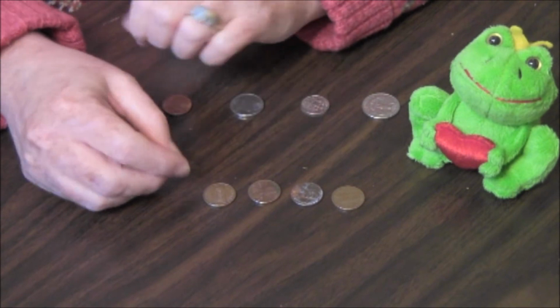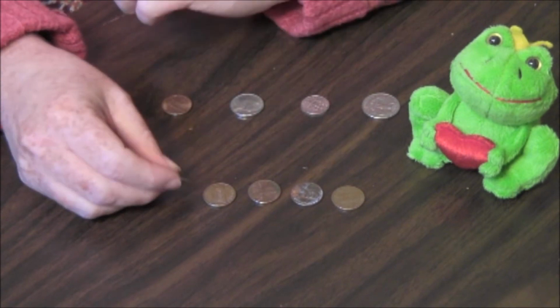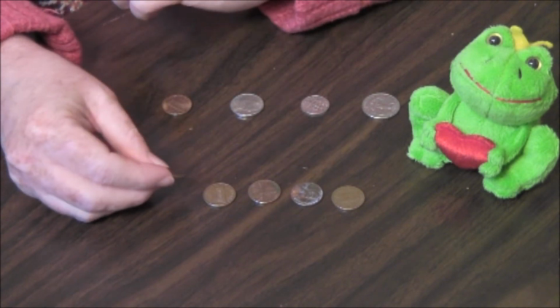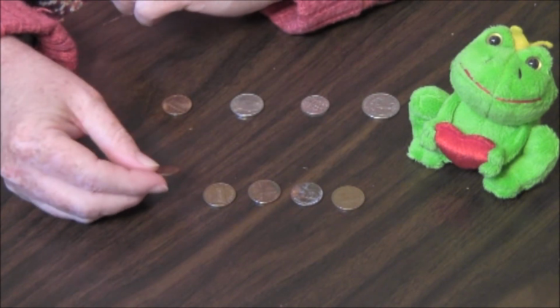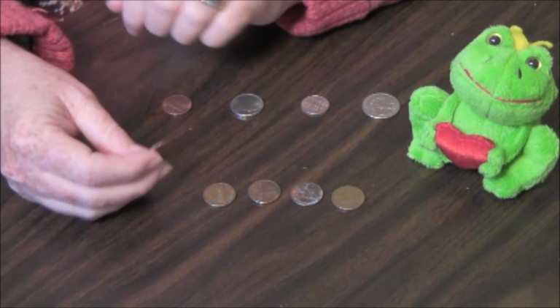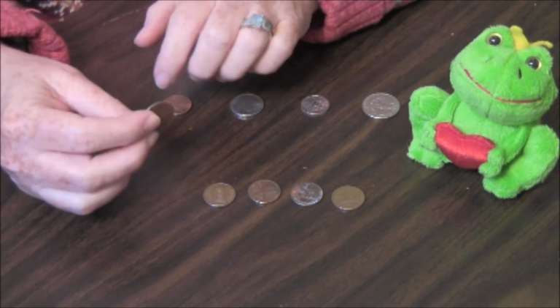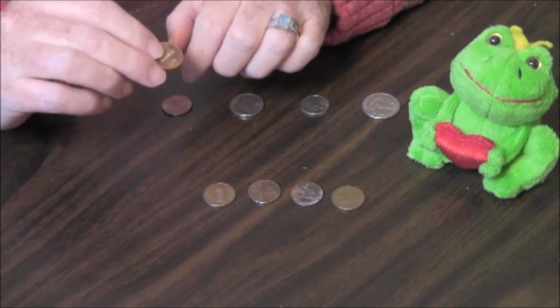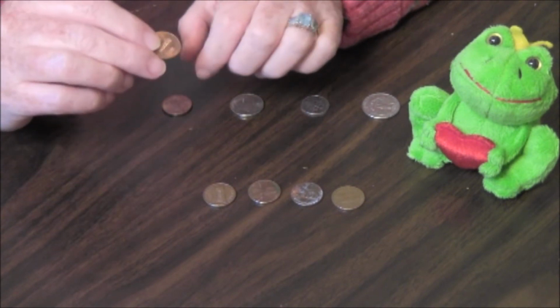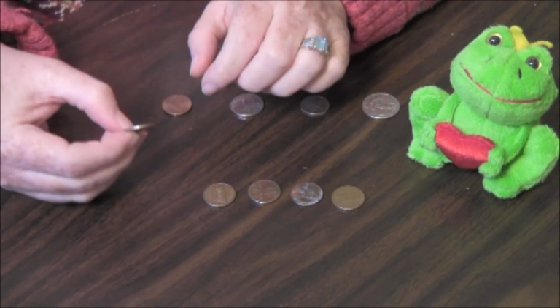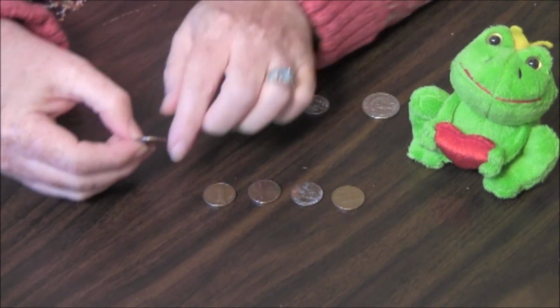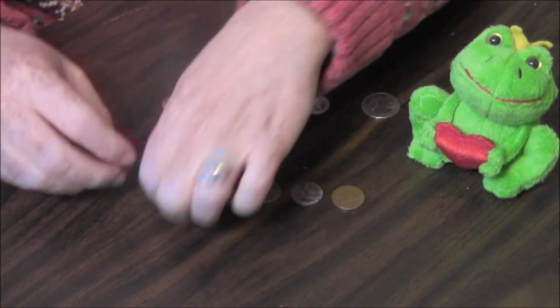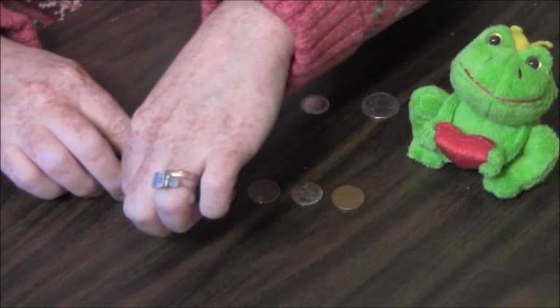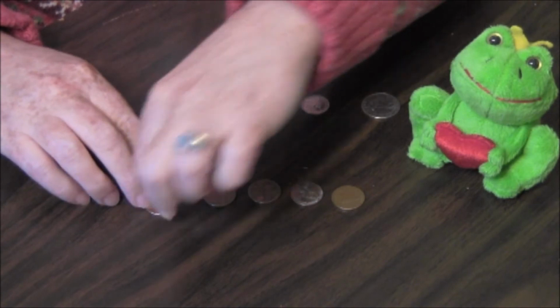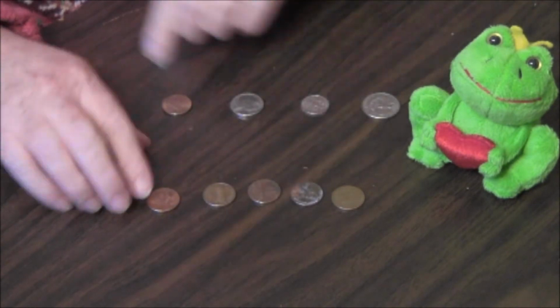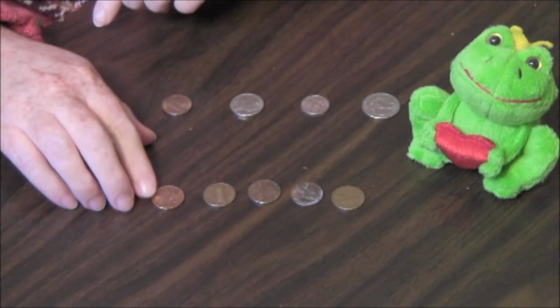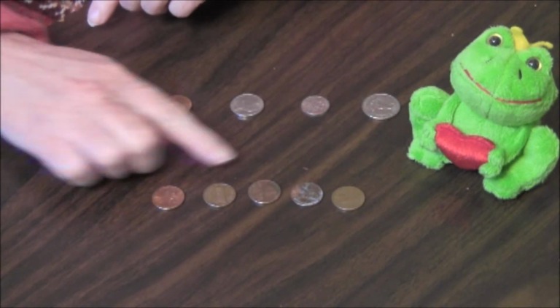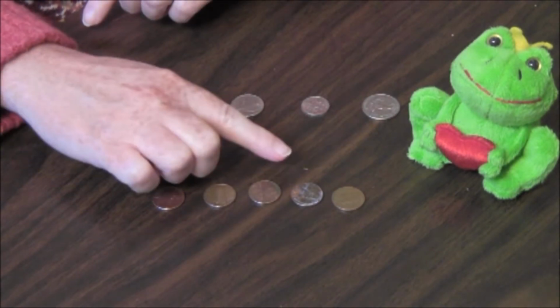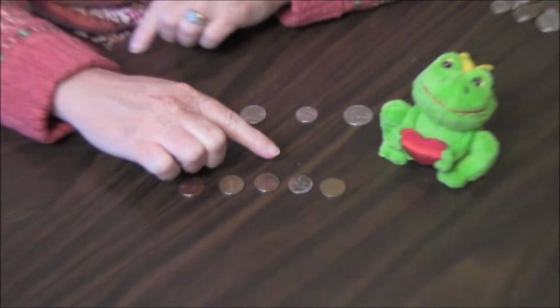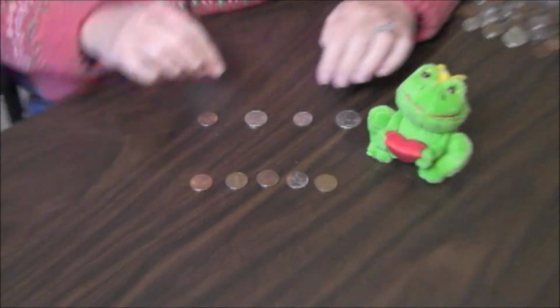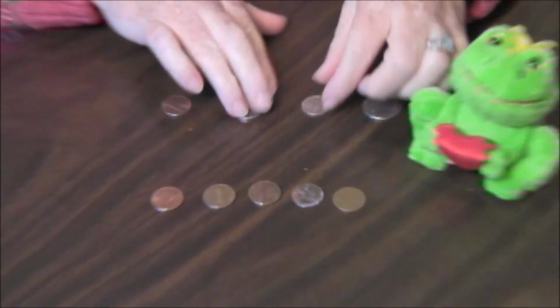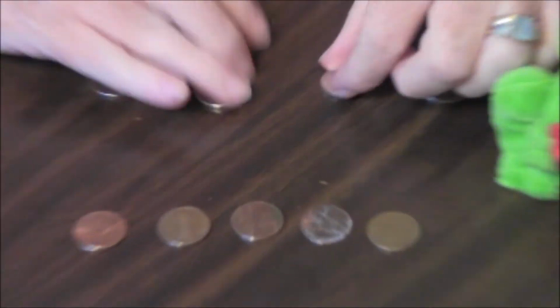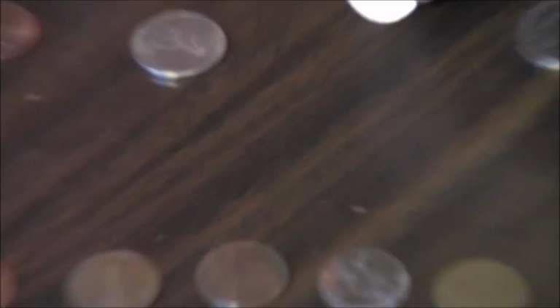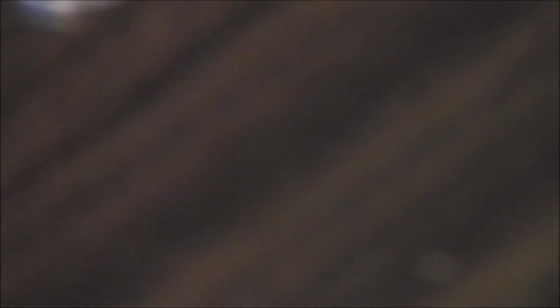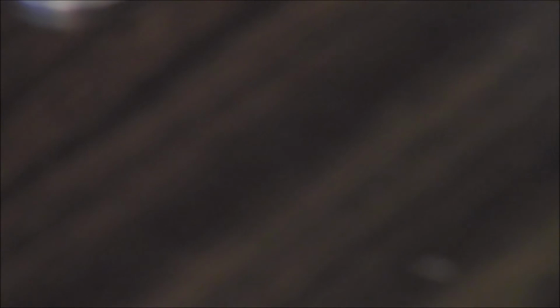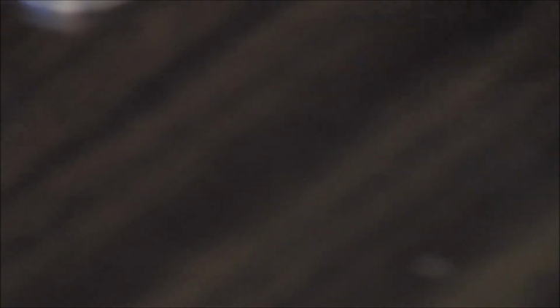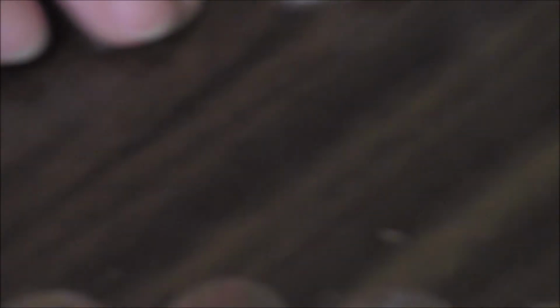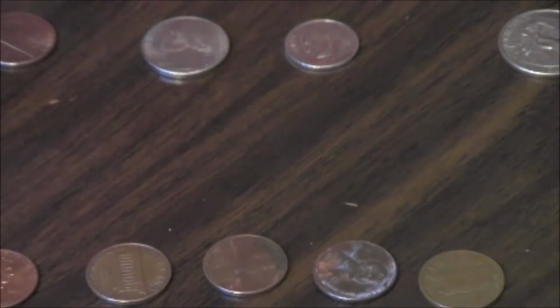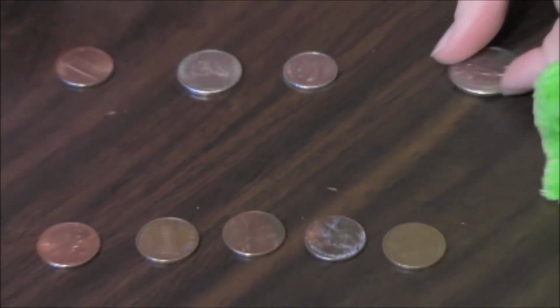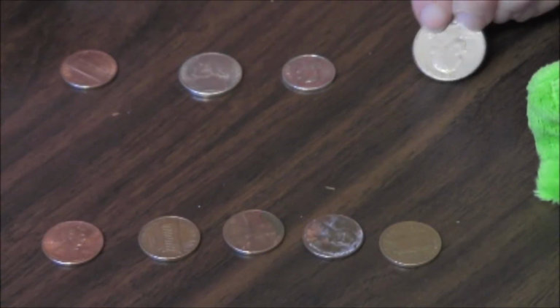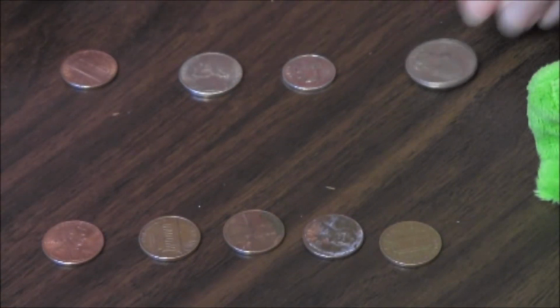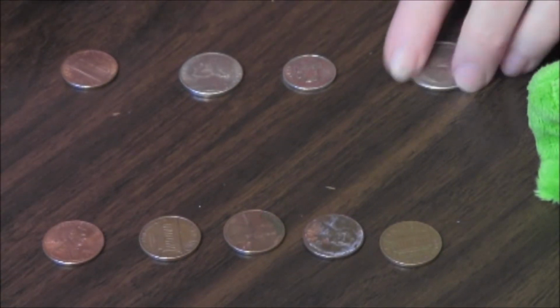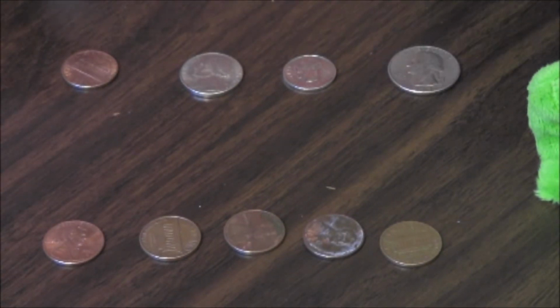Do you see the smooth side there? The picture of President Abraham Lincoln faces to the right. You see here? He's facing this way. With the other coins, the presidents are all facing the other way.